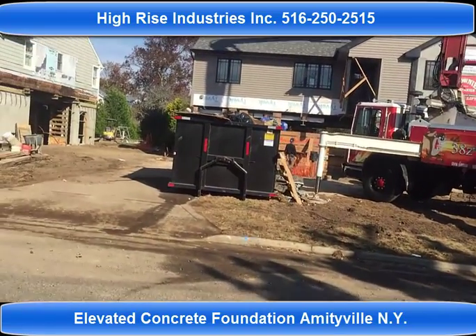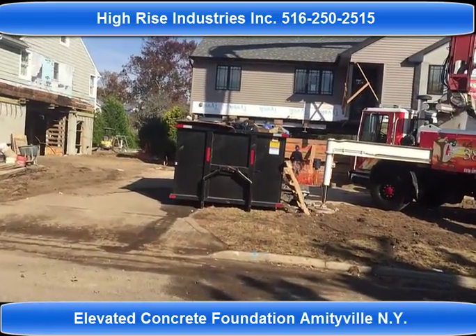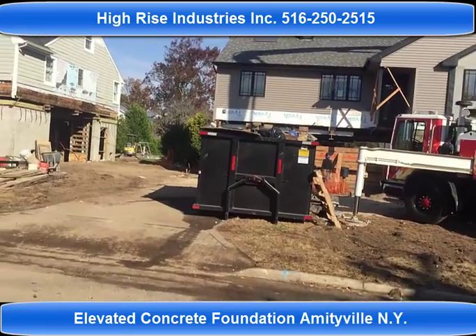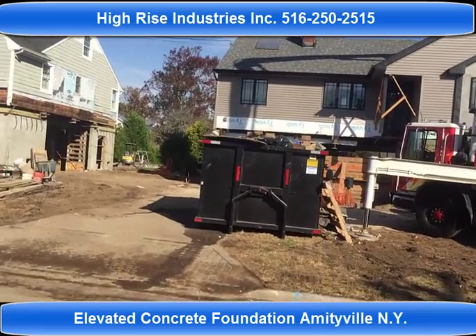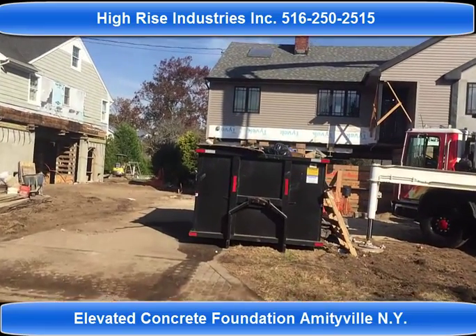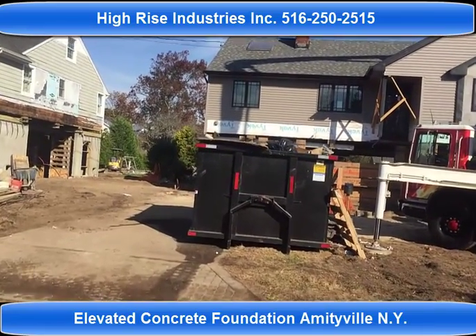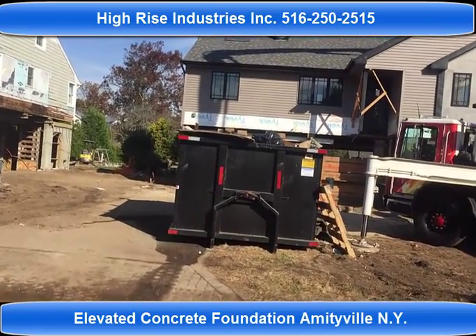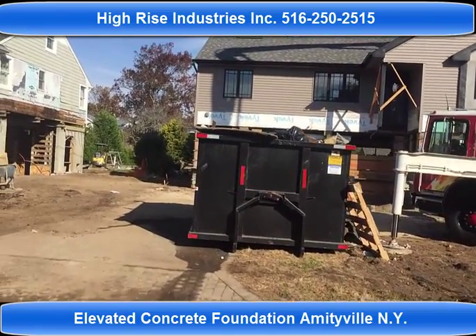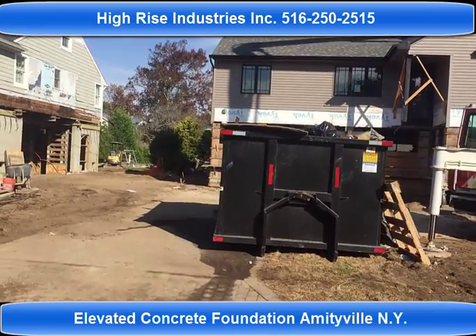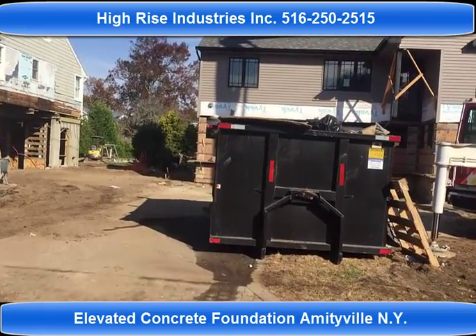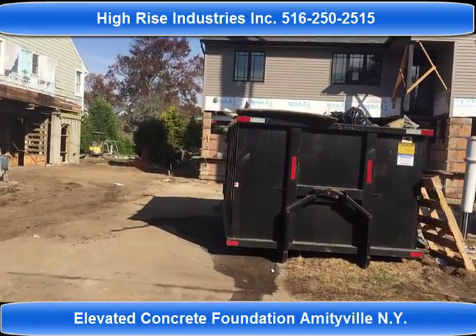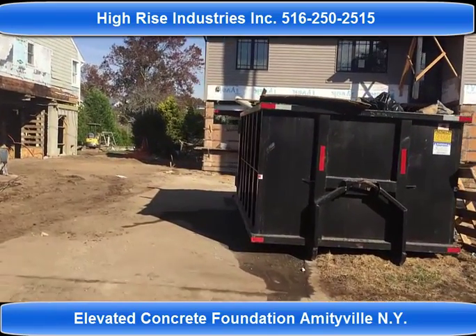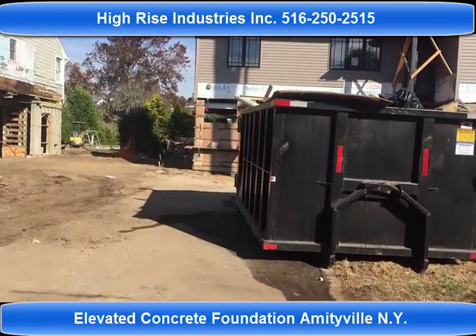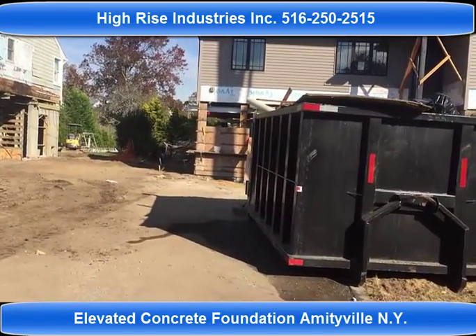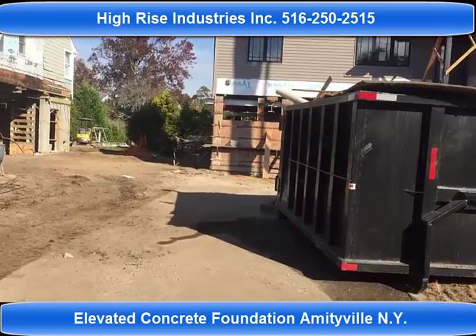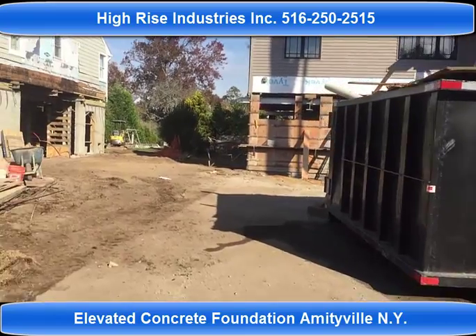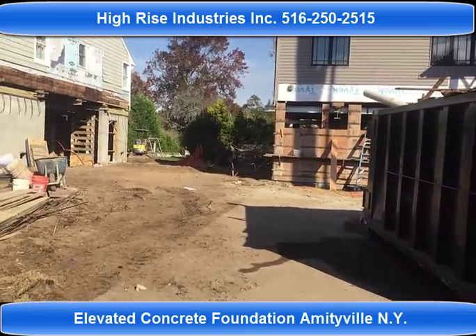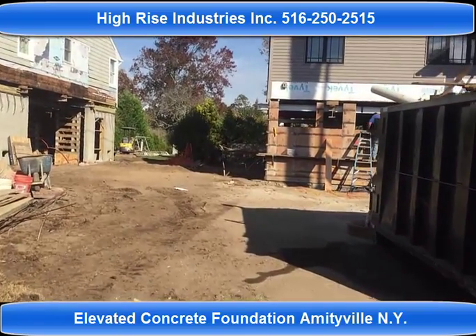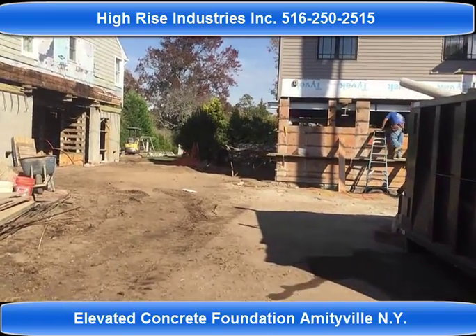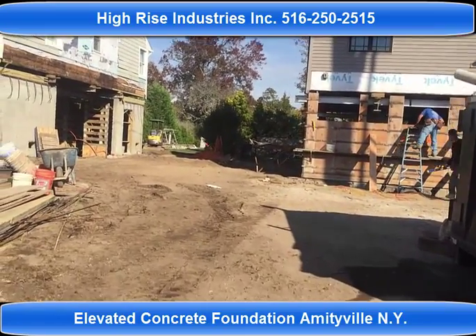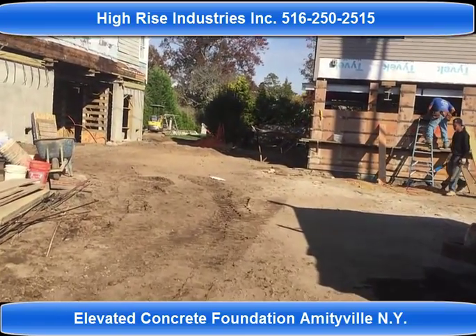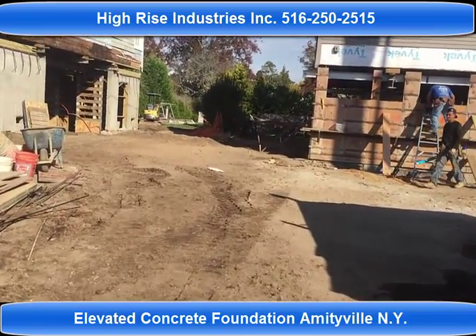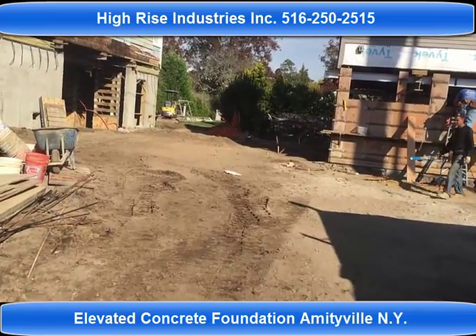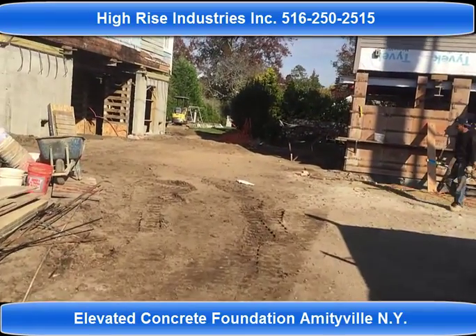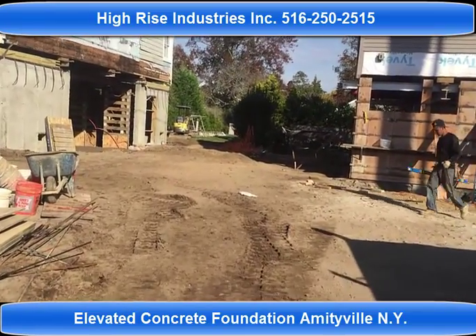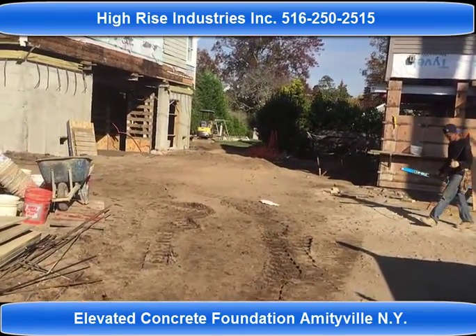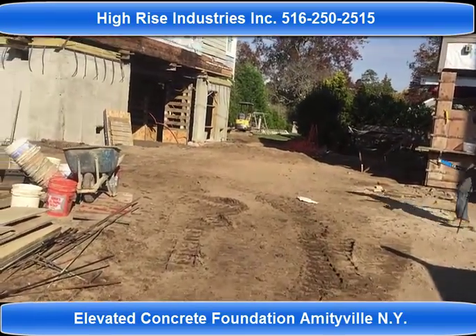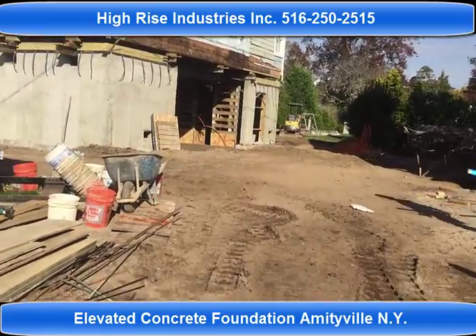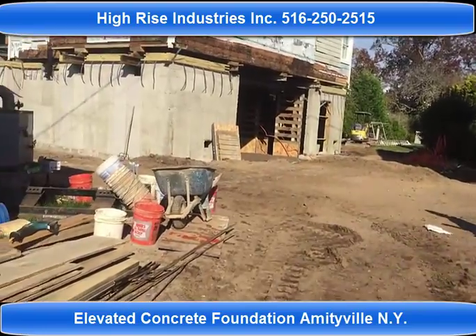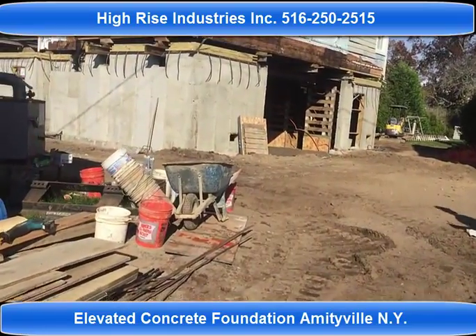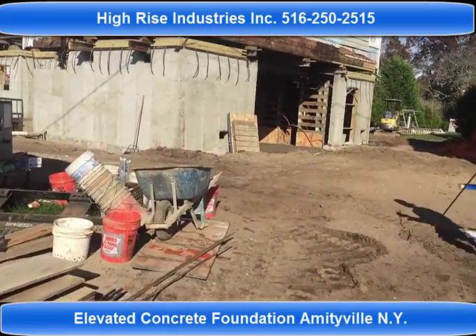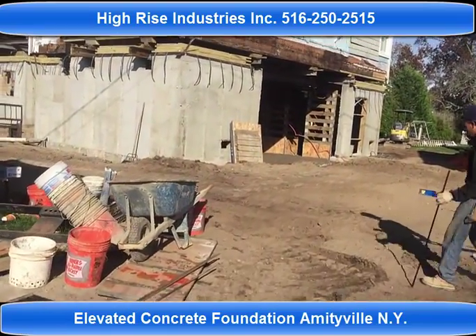We've been working with you for the past two weeks, elevating and supporting these foundations with new piles.